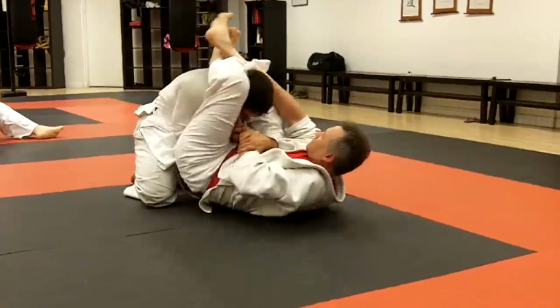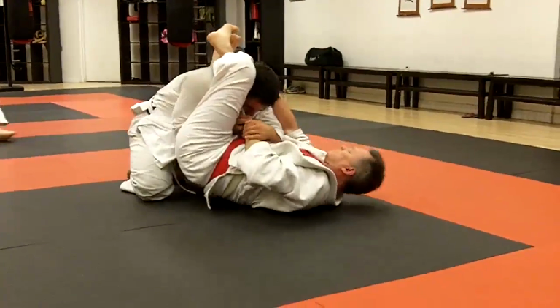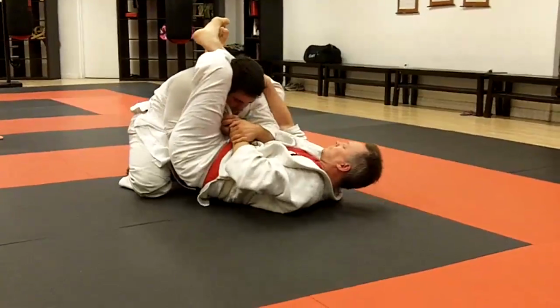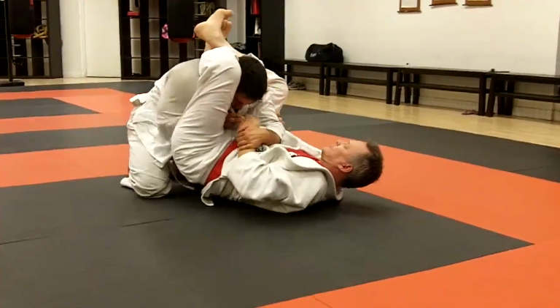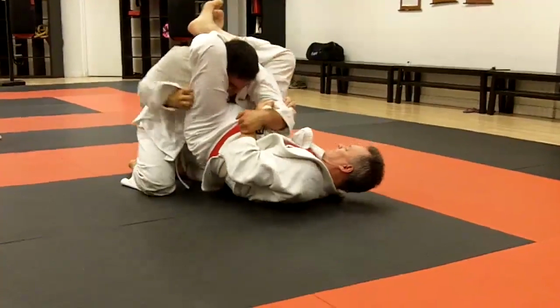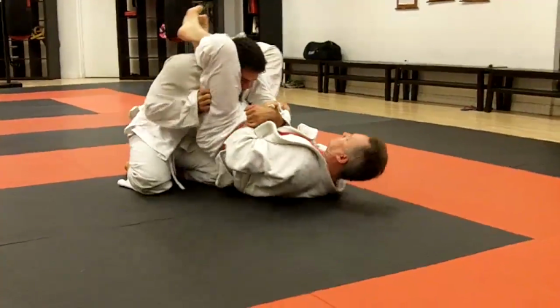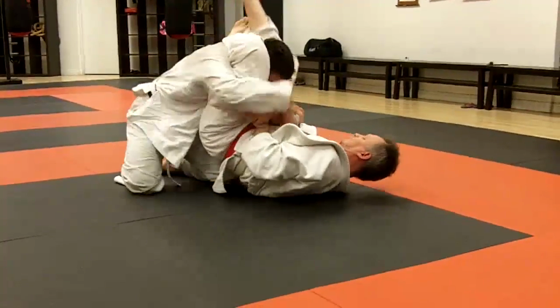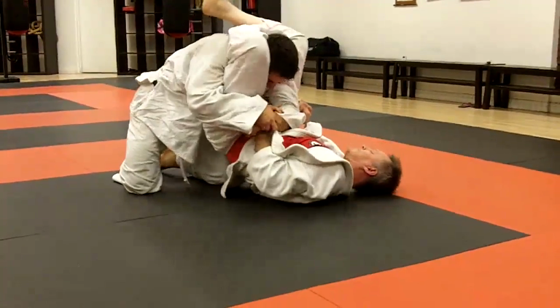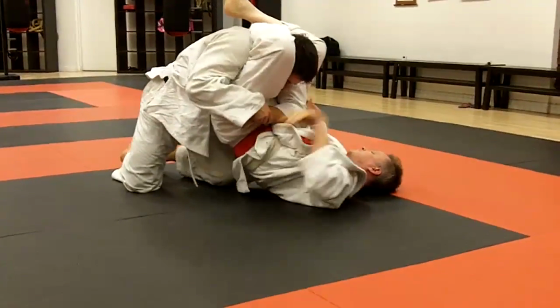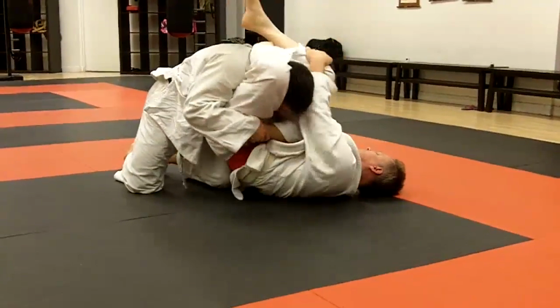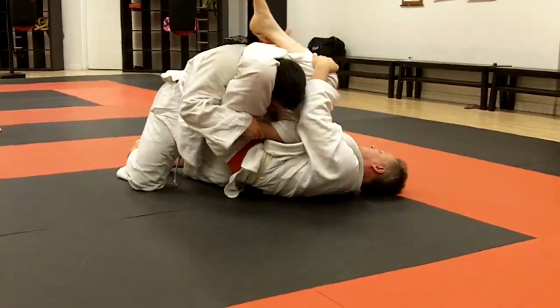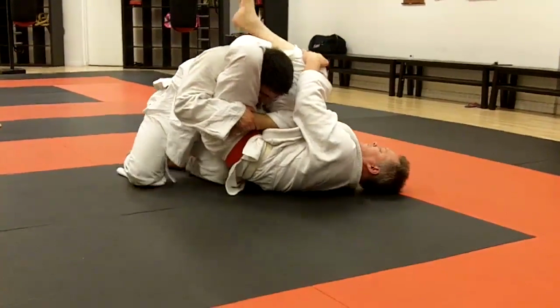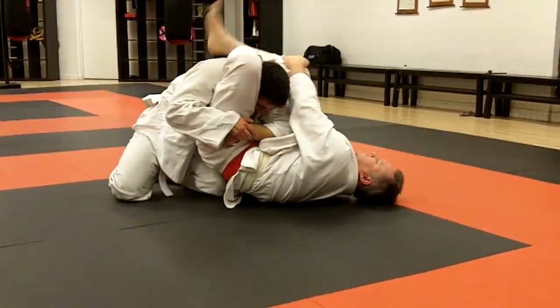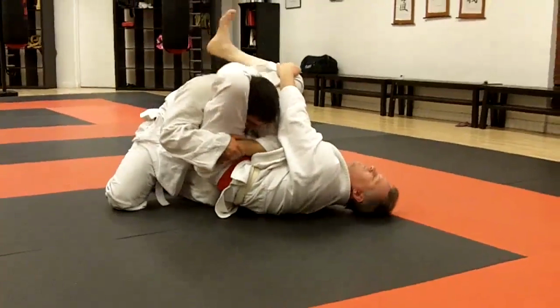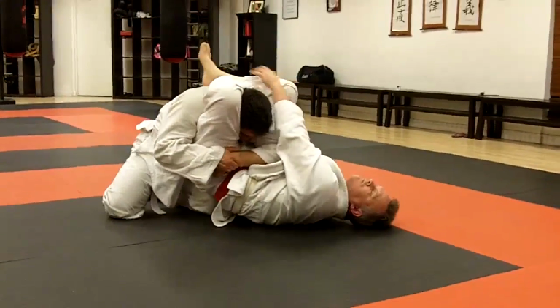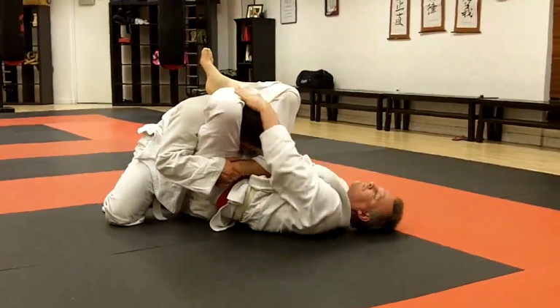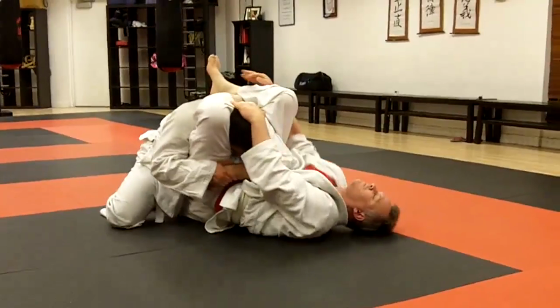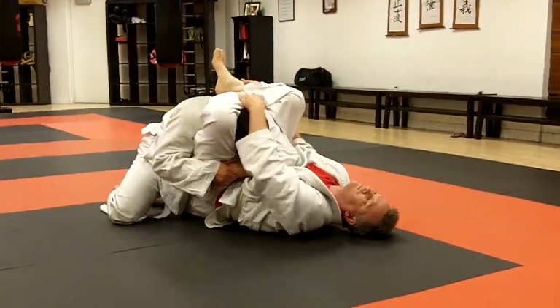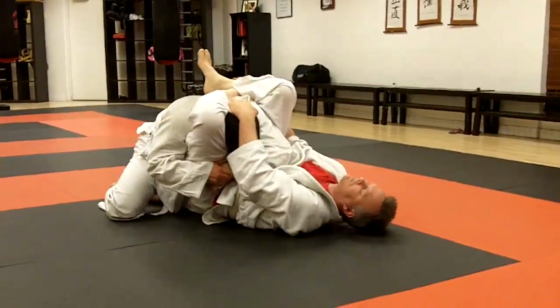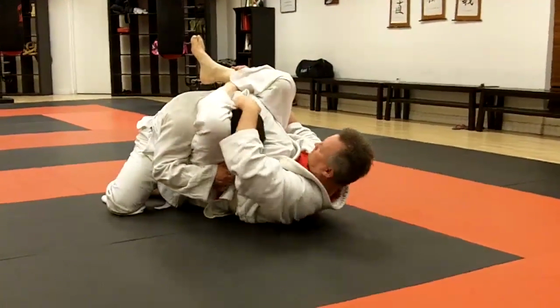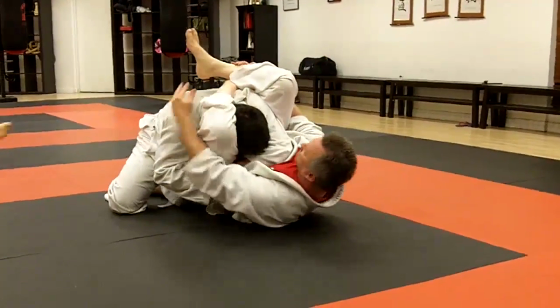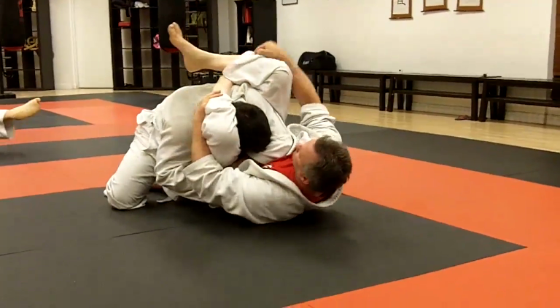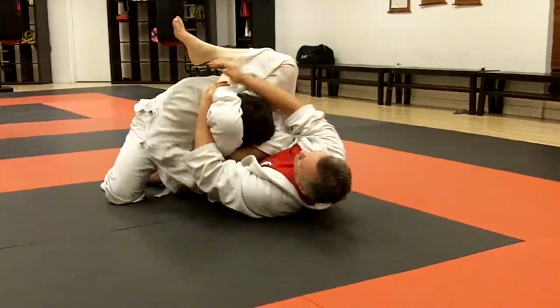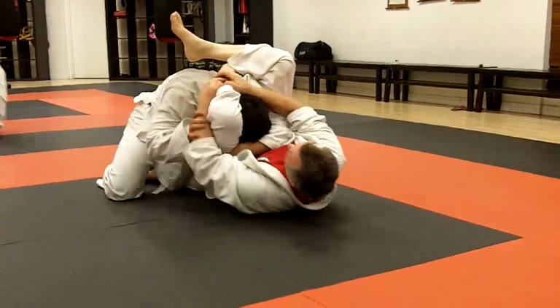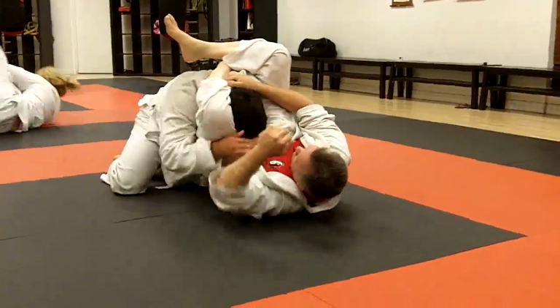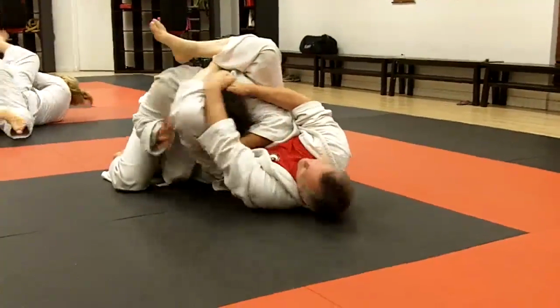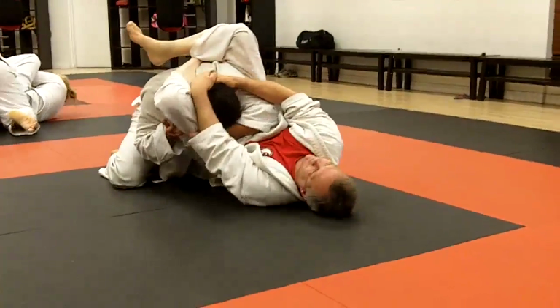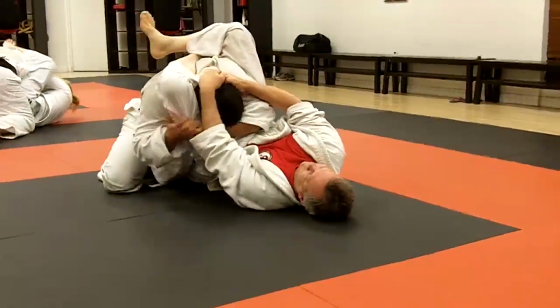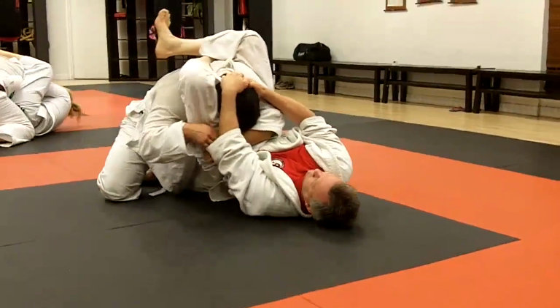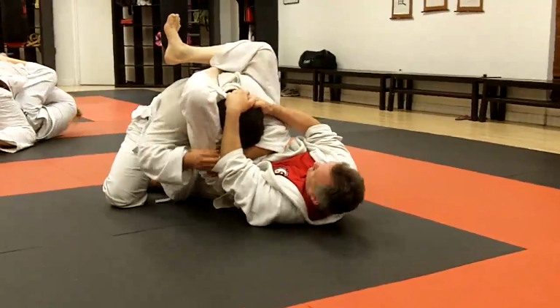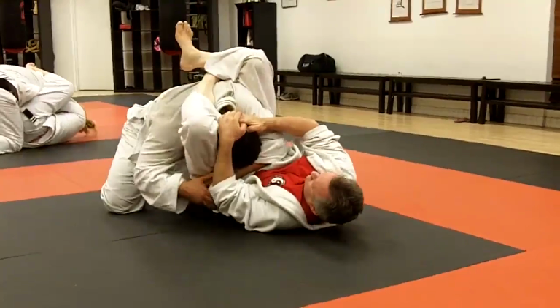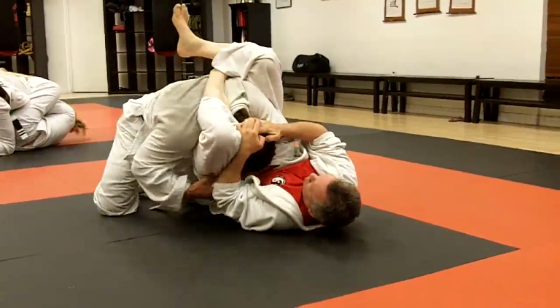There you go Jim. You got the triangle, don't lose that triangle, you got it. Lock it. Just grab the head and bring it towards you. Lift up your hips, there you go. Keep on going, come on.